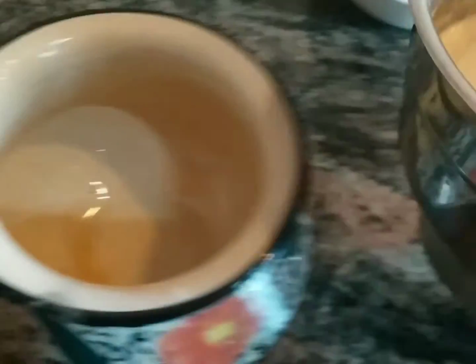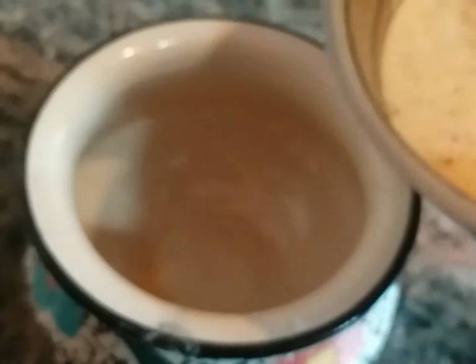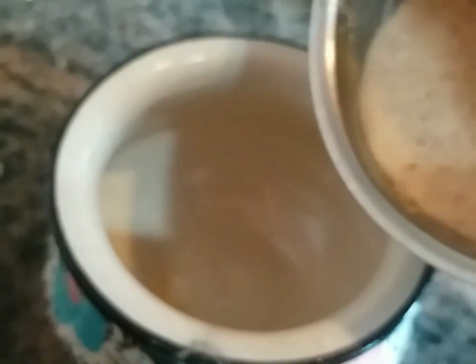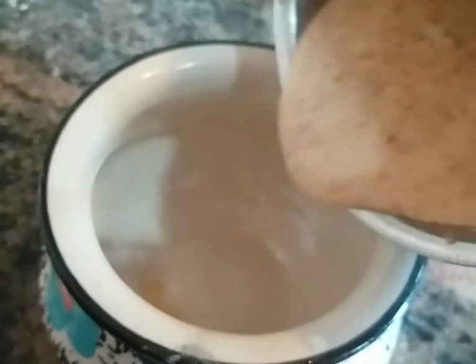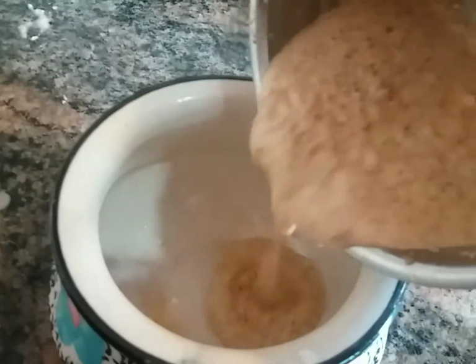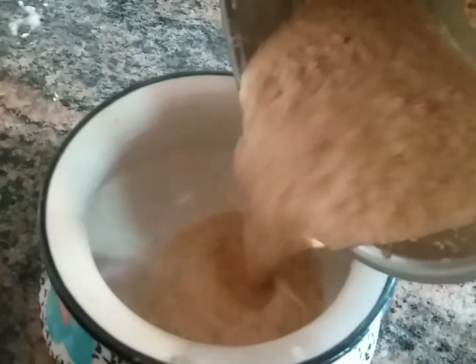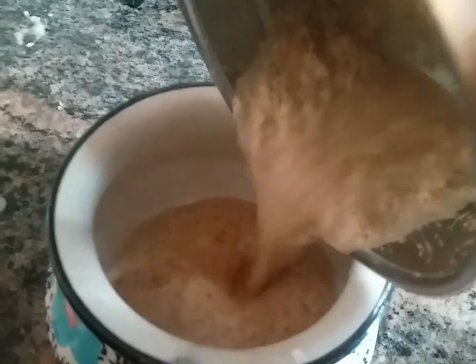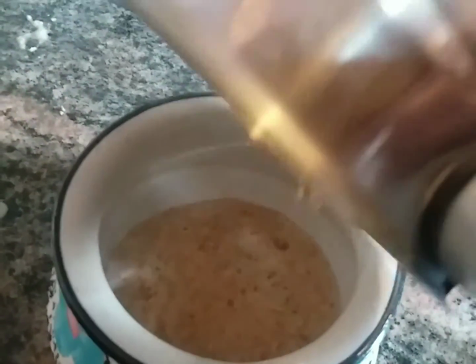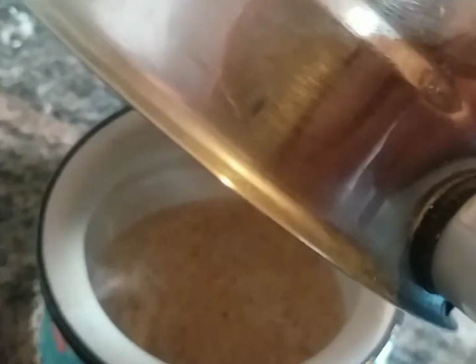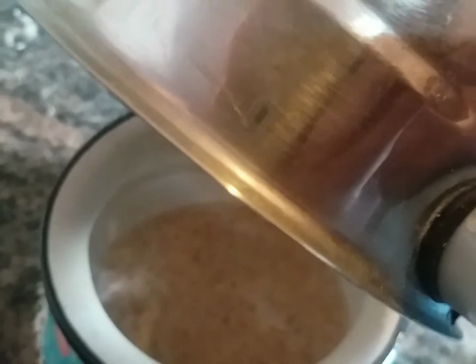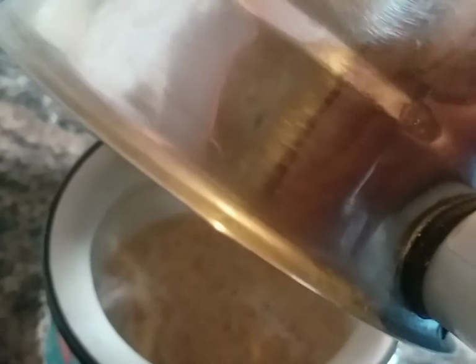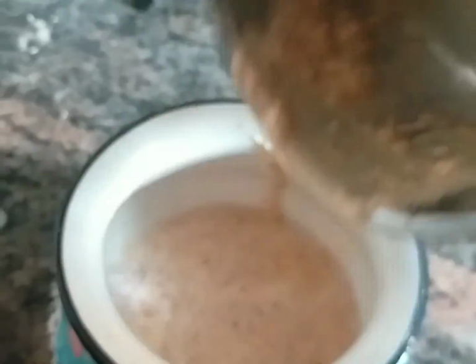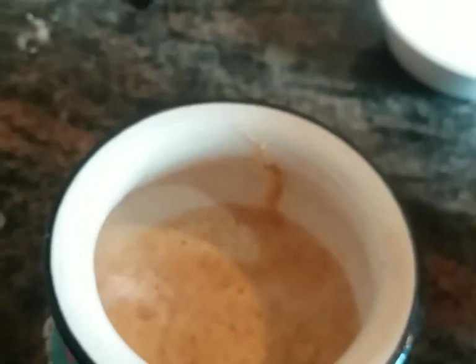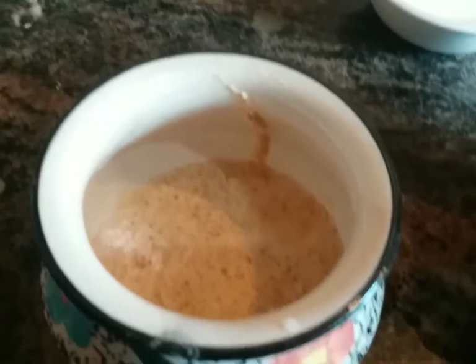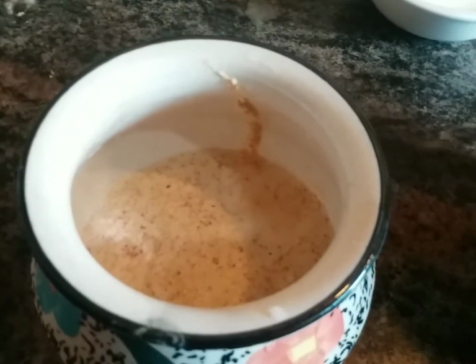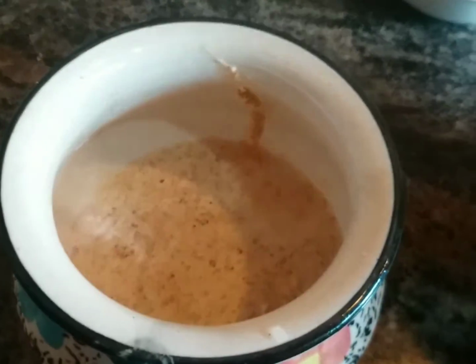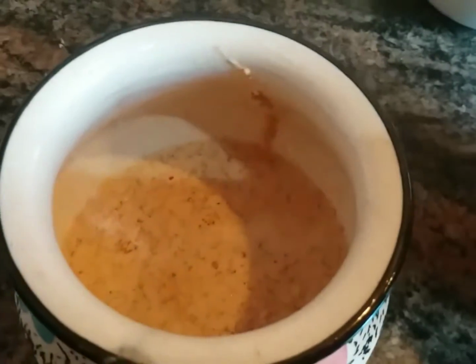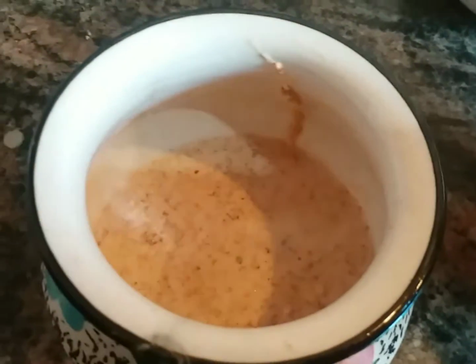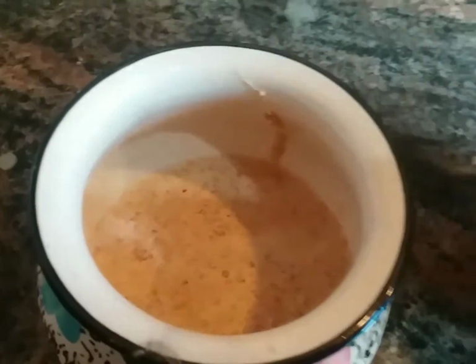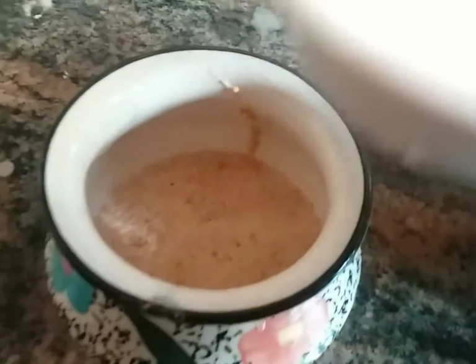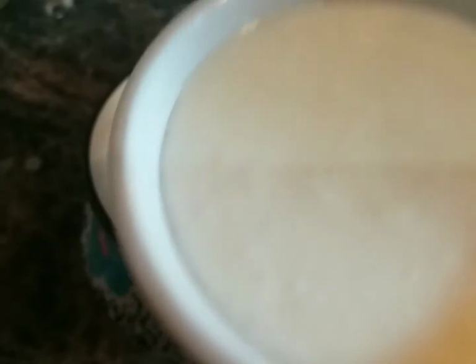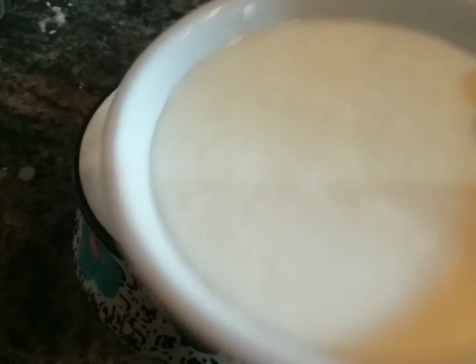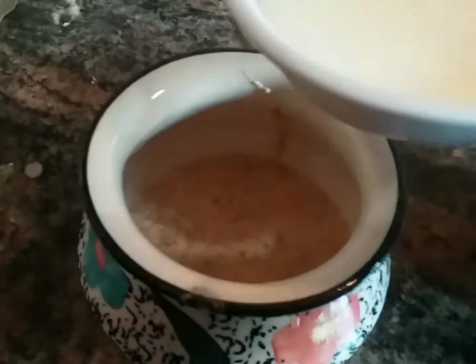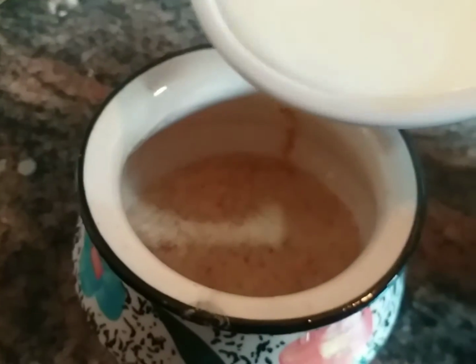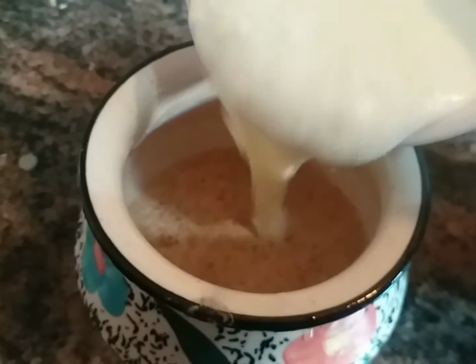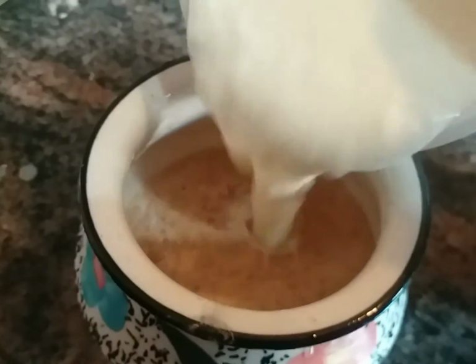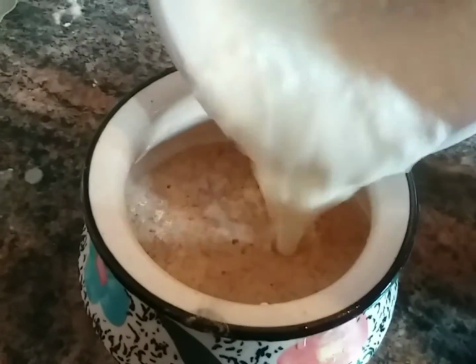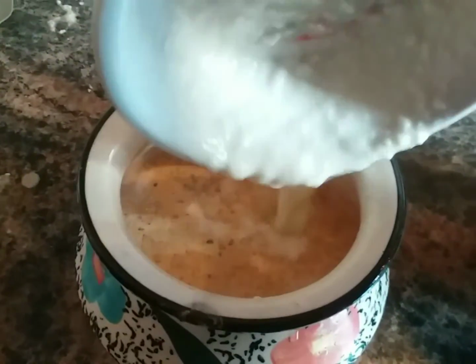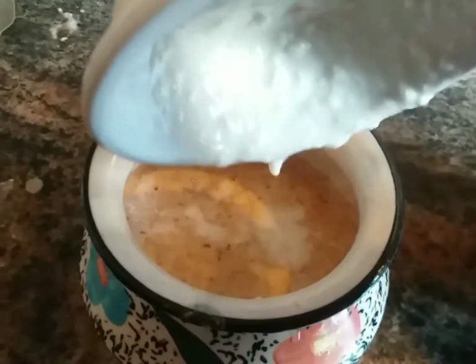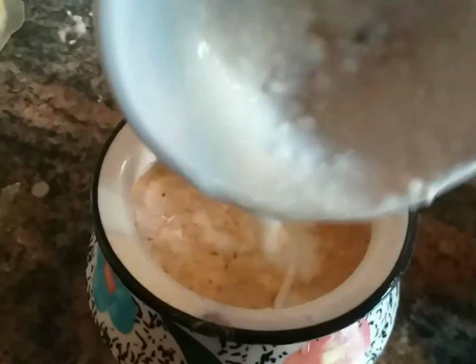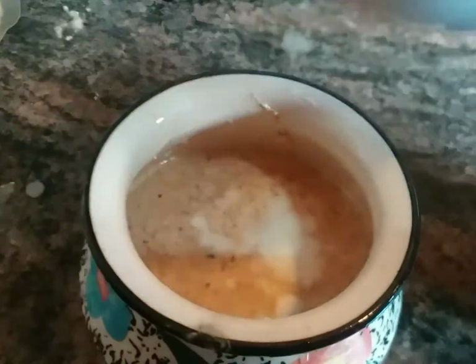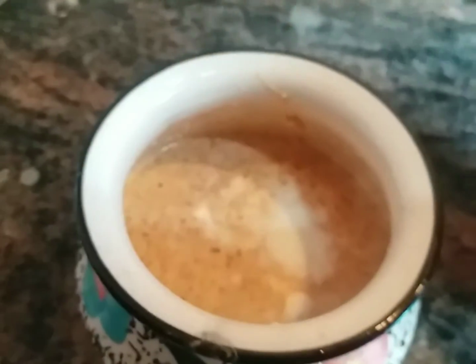Now let's prepare the raita. I'm transferring the paste into a bowl and adding one cup of curd to it. Mix it well.